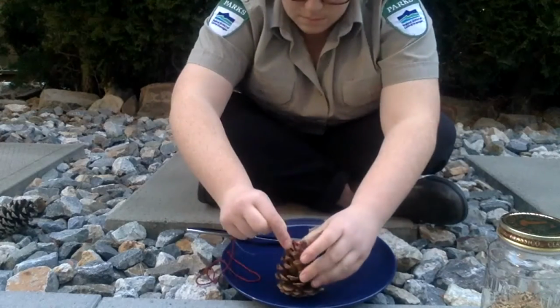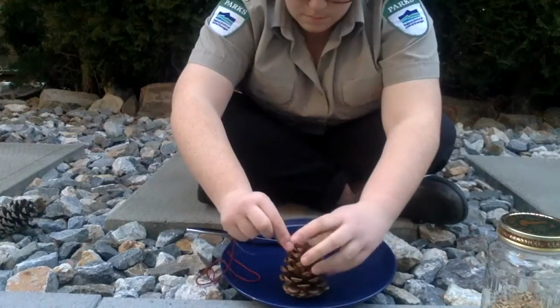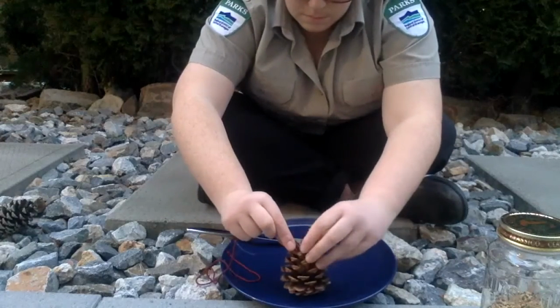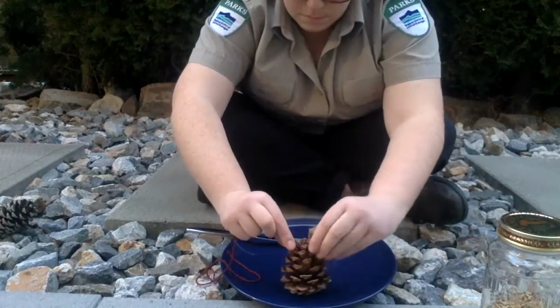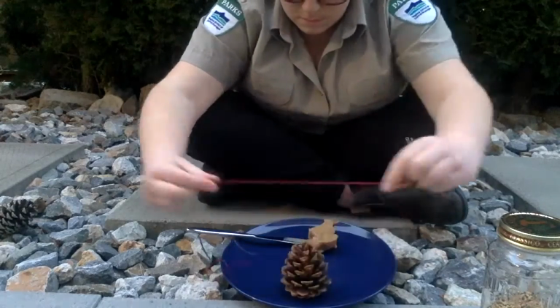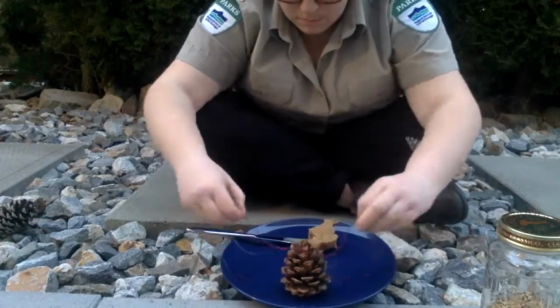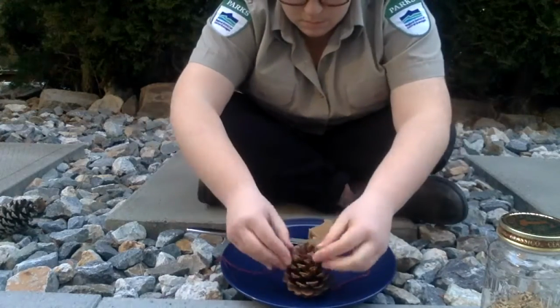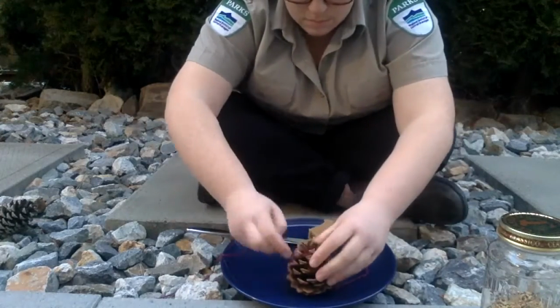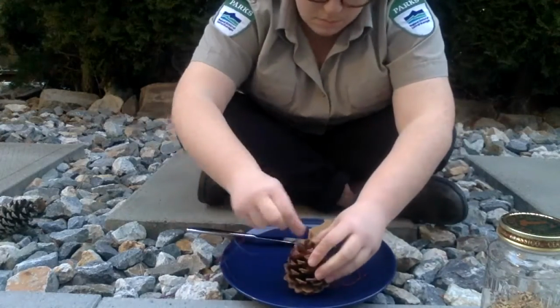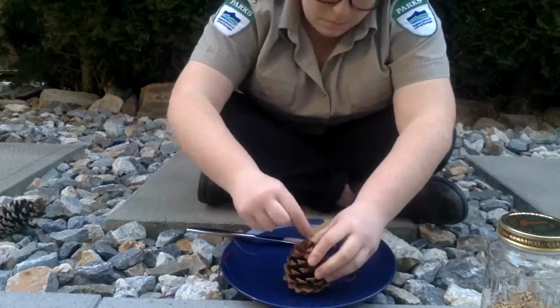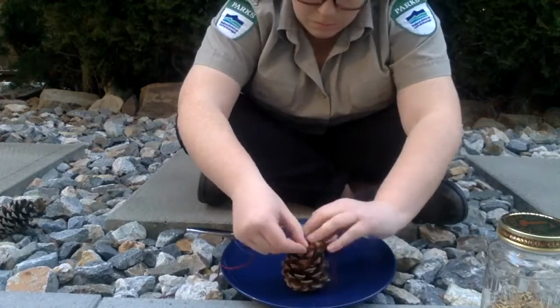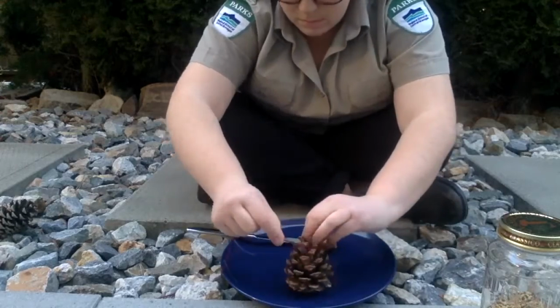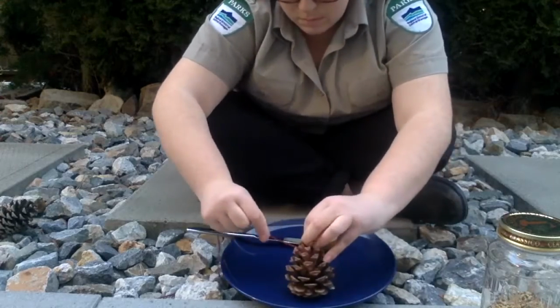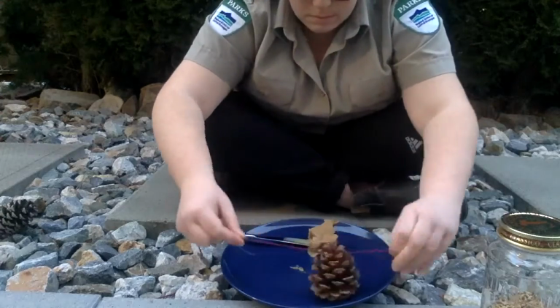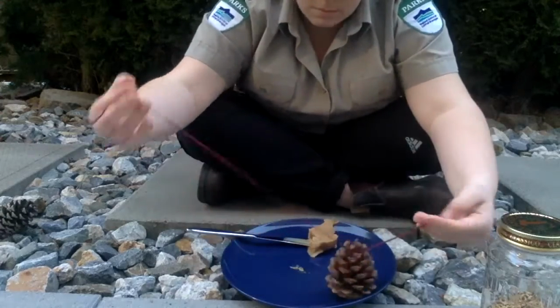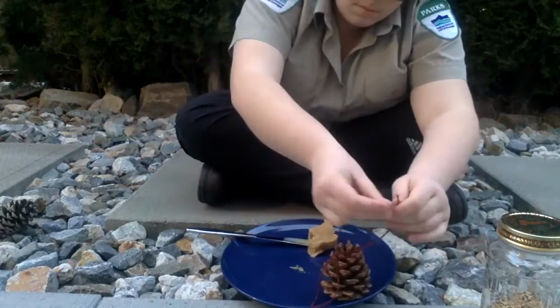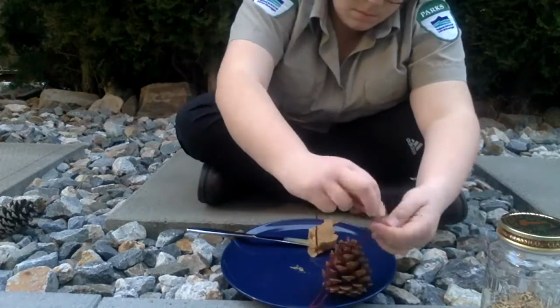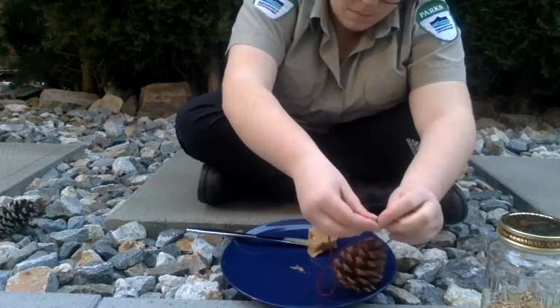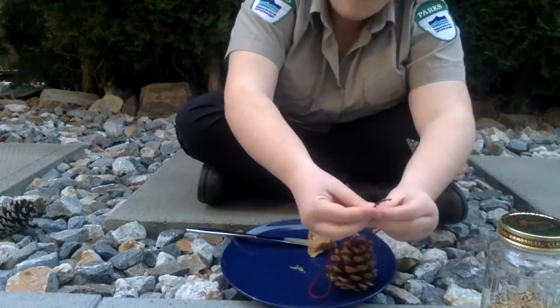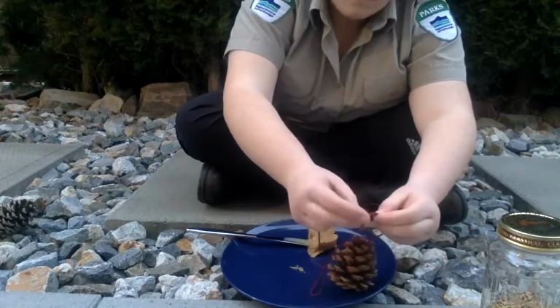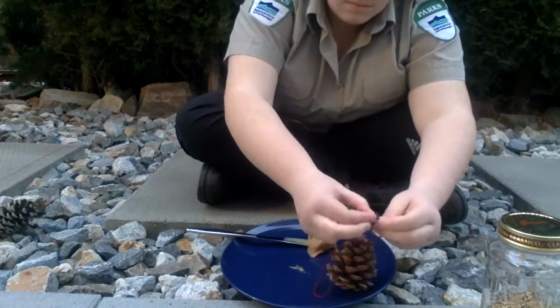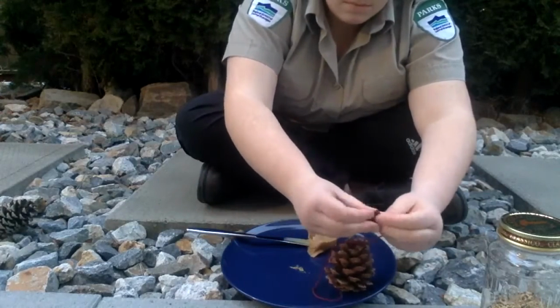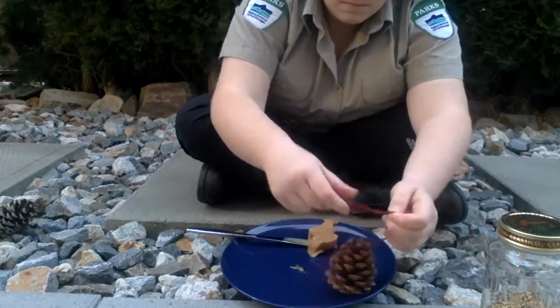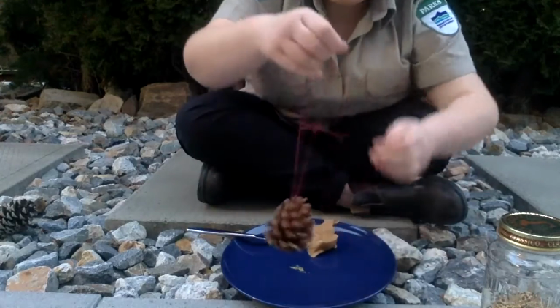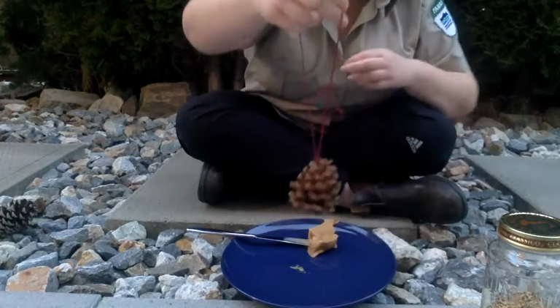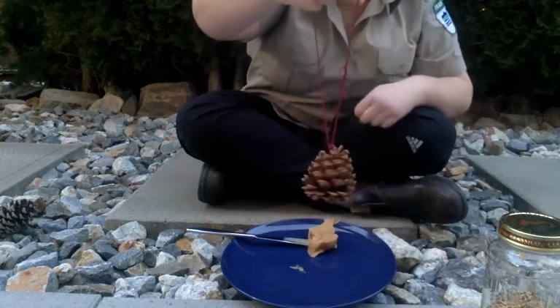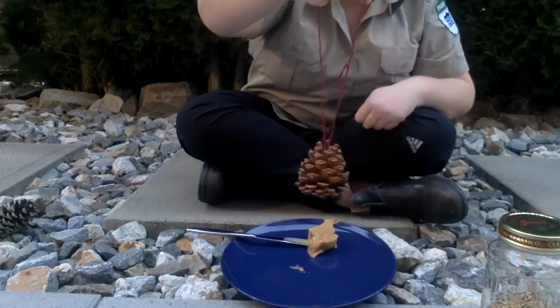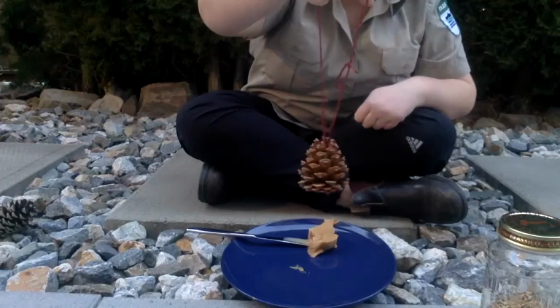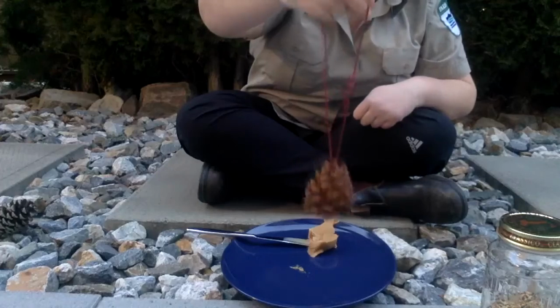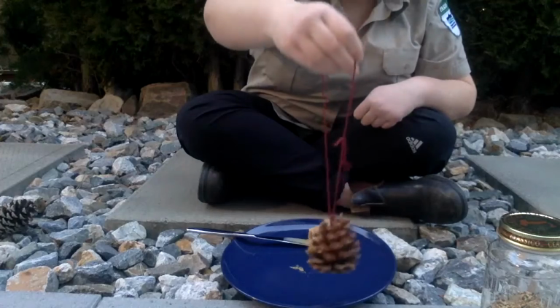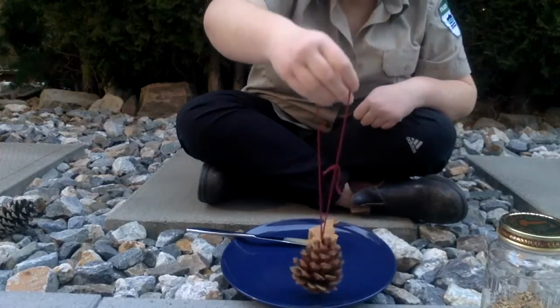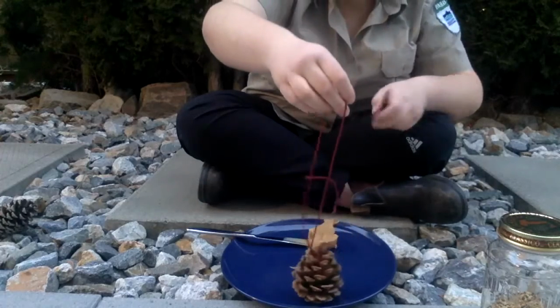First you're going to take your string or twine or anything of the sorts and you will want to tie that onto the hole so you can hang it from the tree quite easily. Make sure it's big enough.